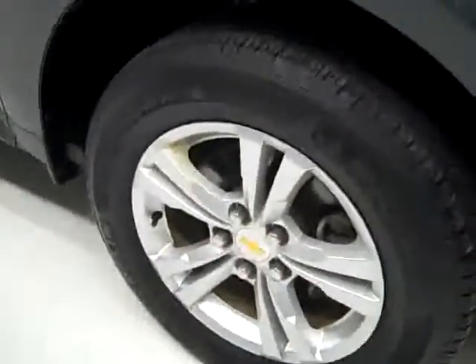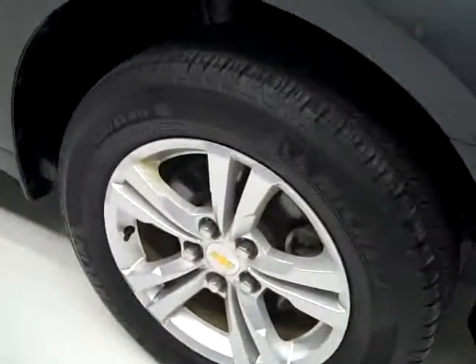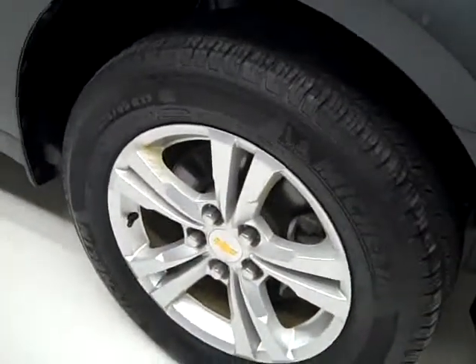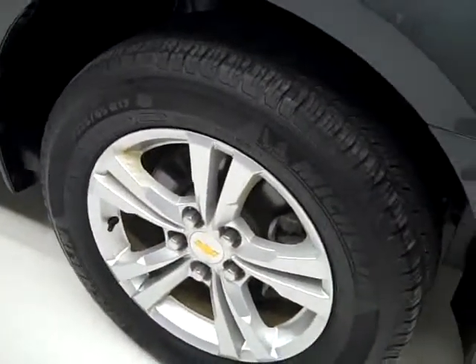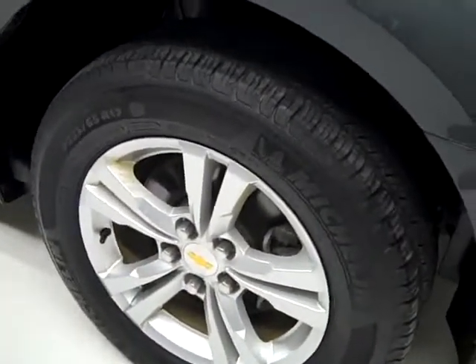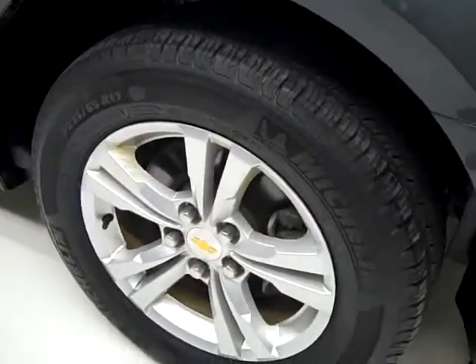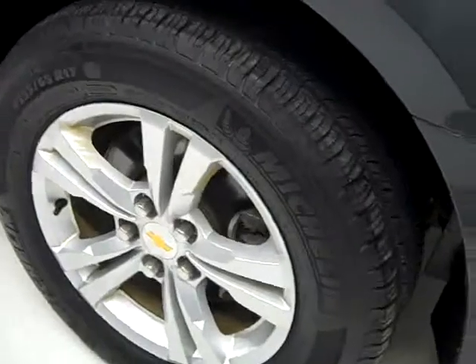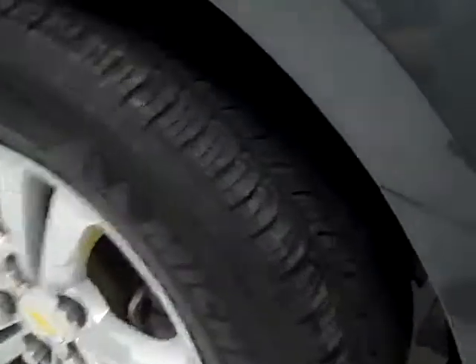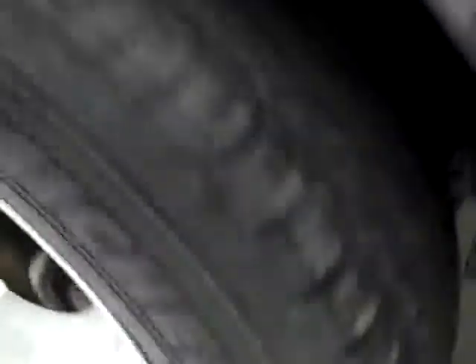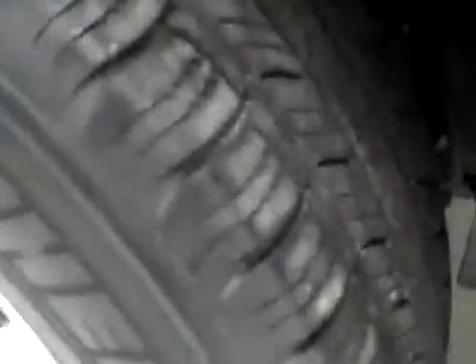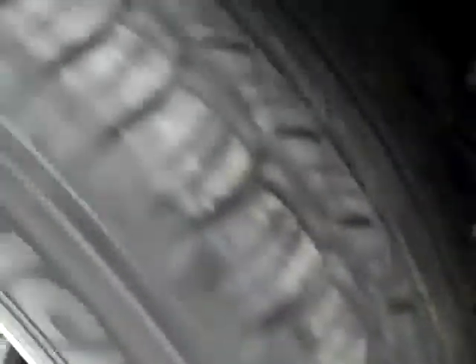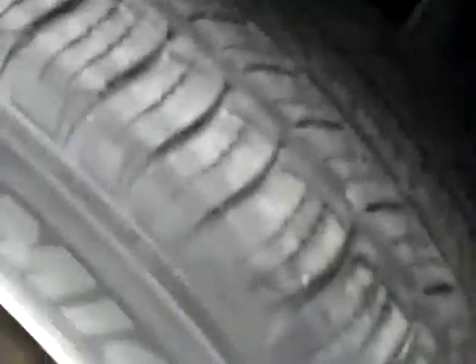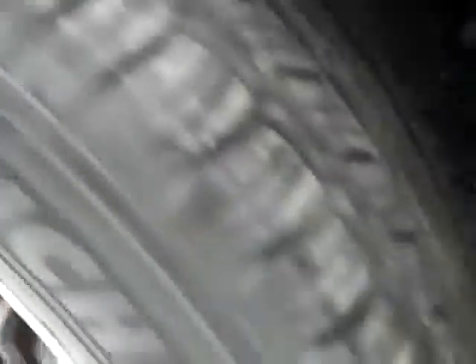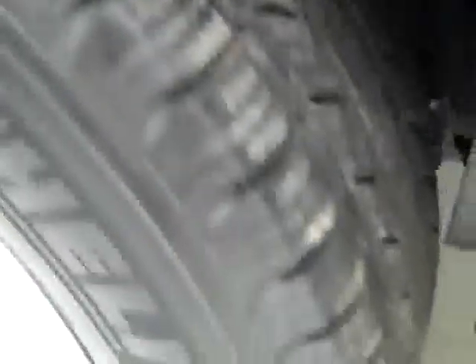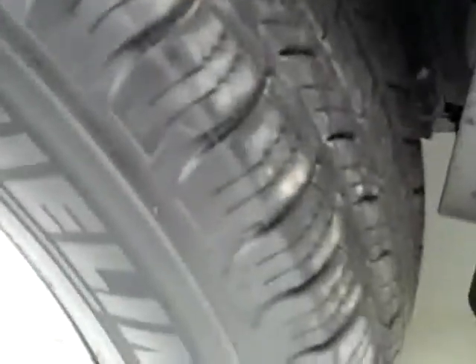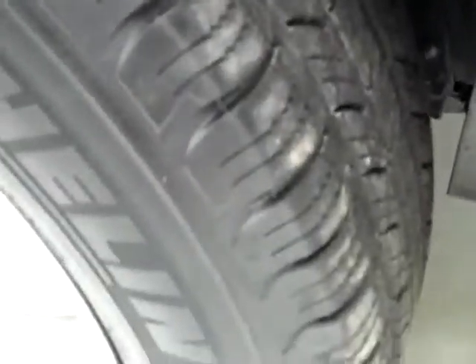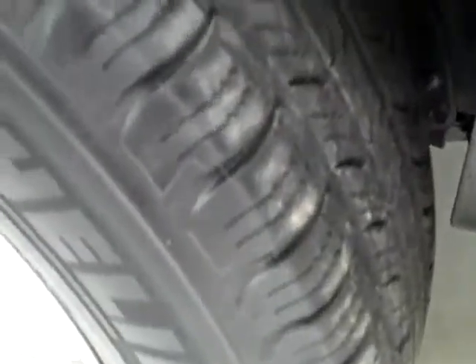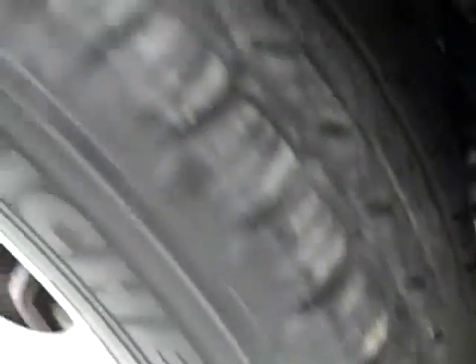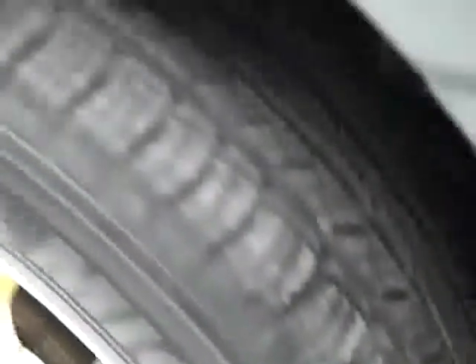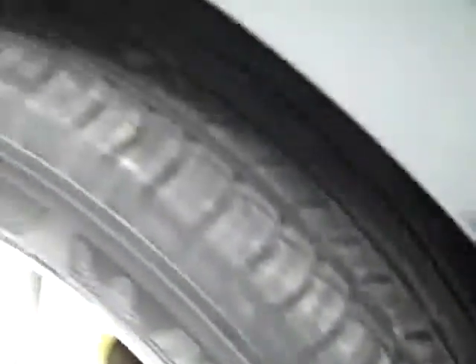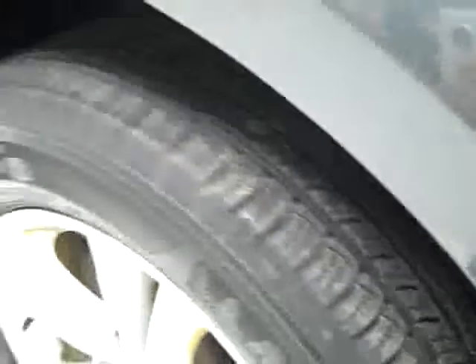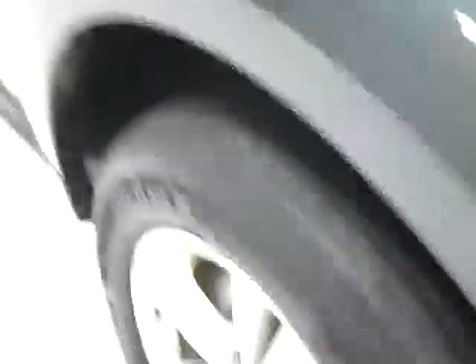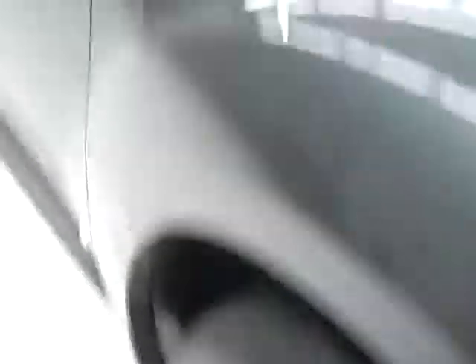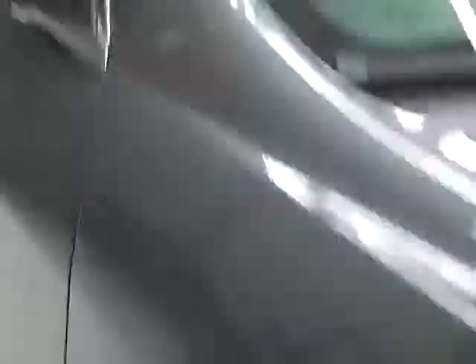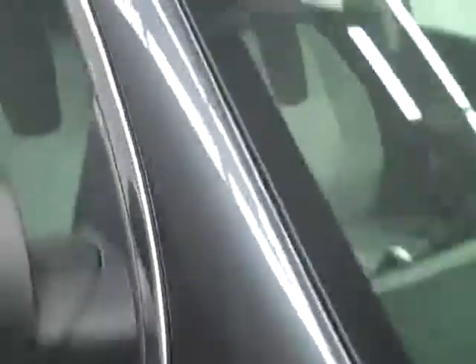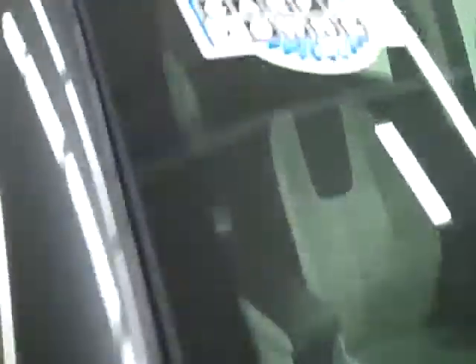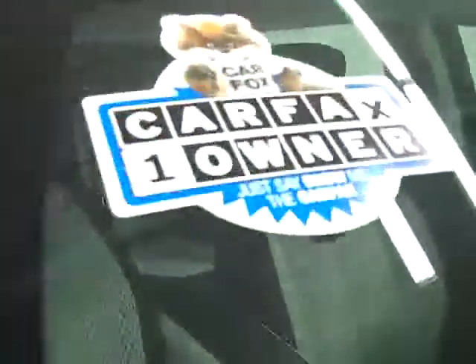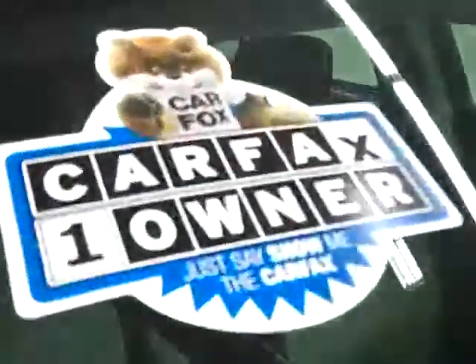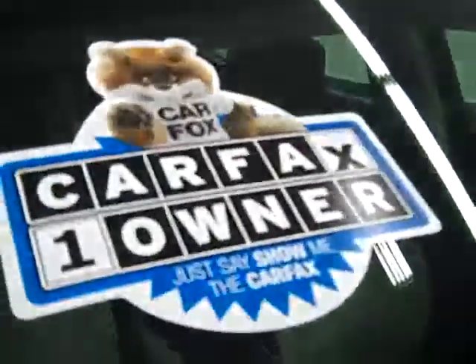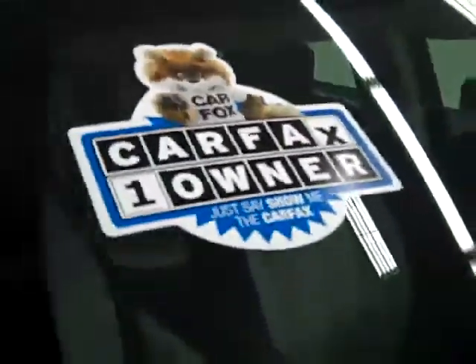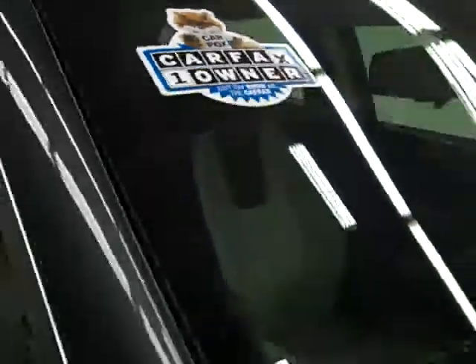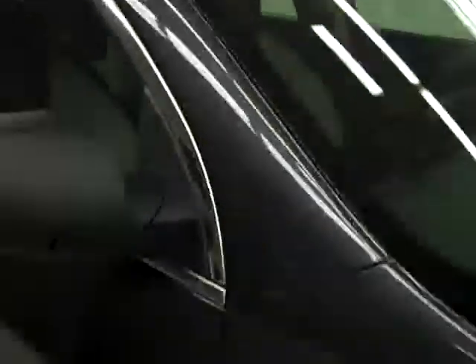These Michelin Latitude Tour tires have probably about 60 to 70% of their tread left. This is a one-owner vehicle with a clean Carfax.